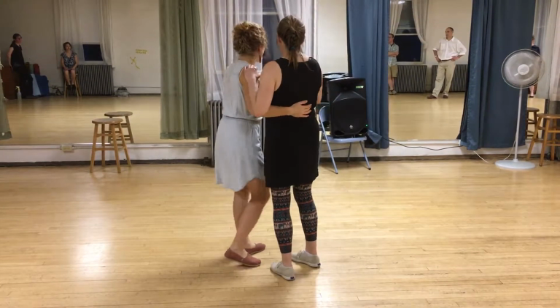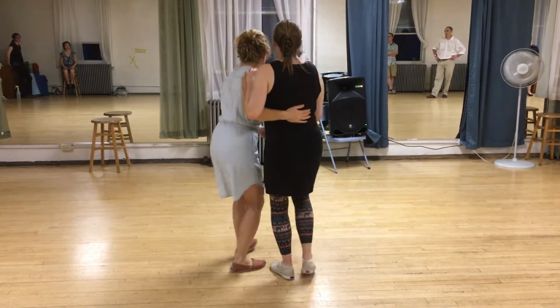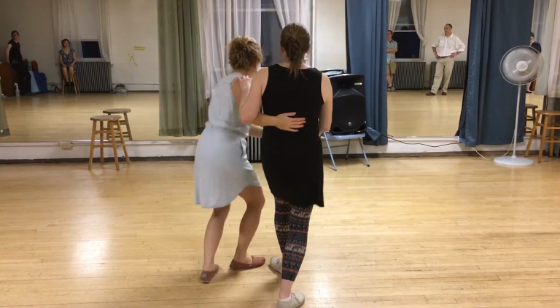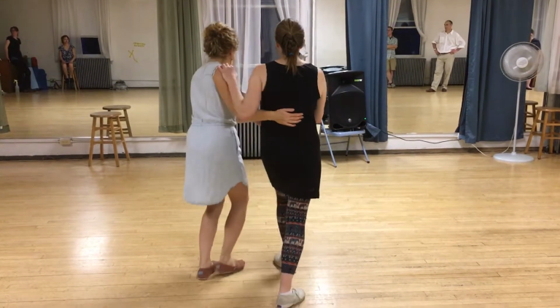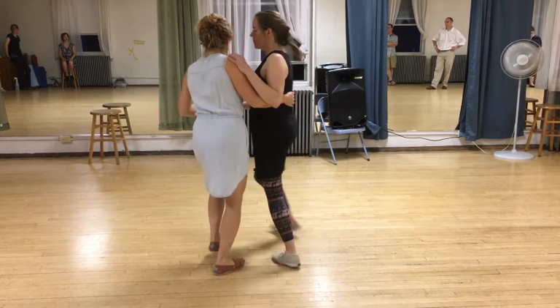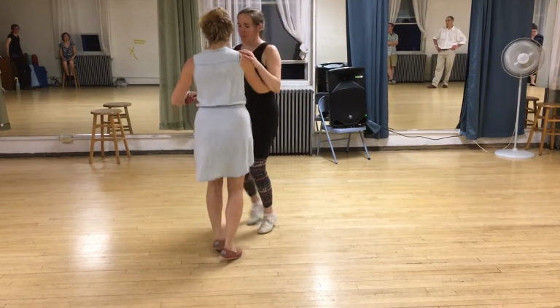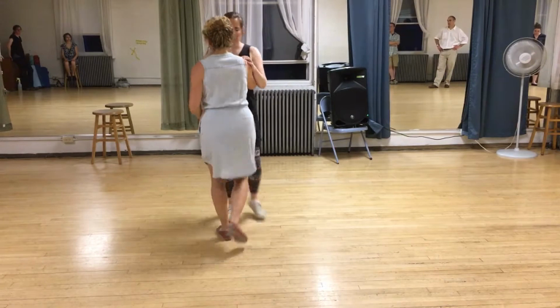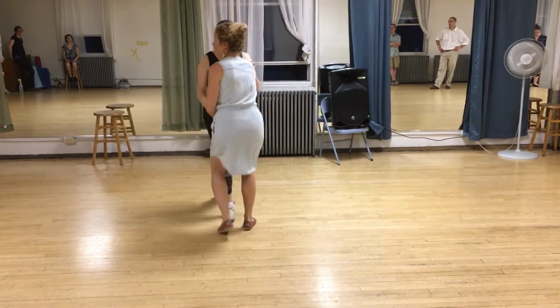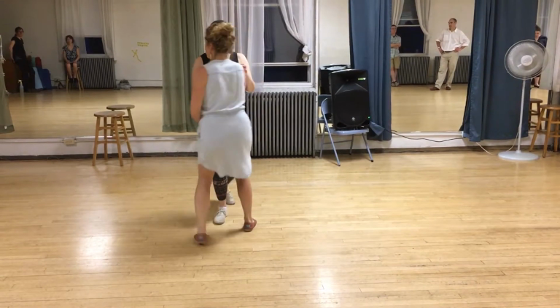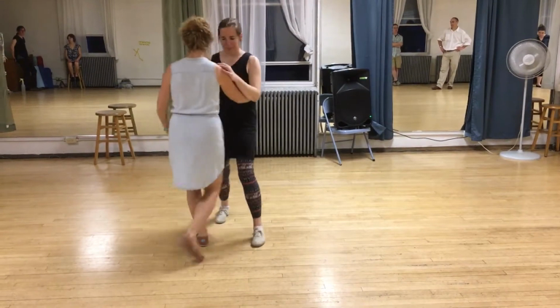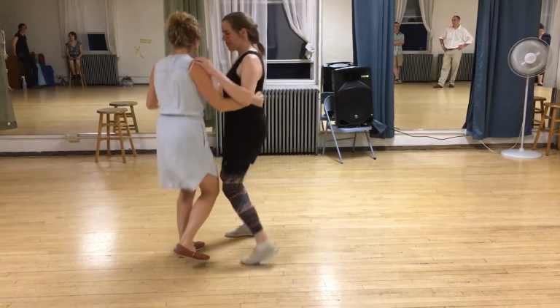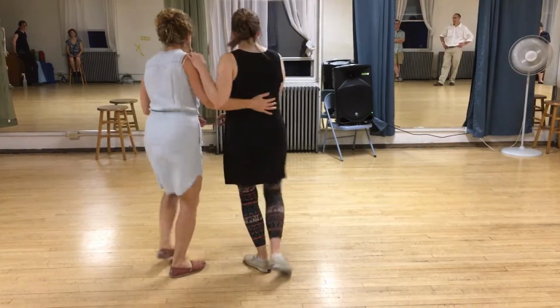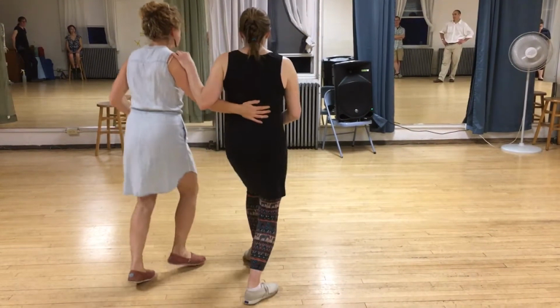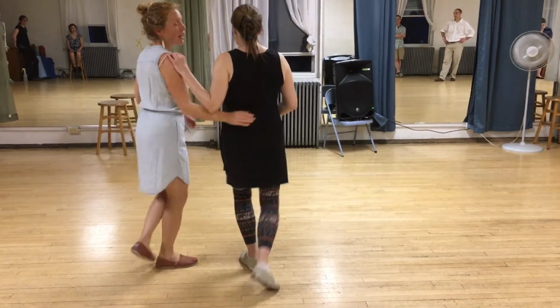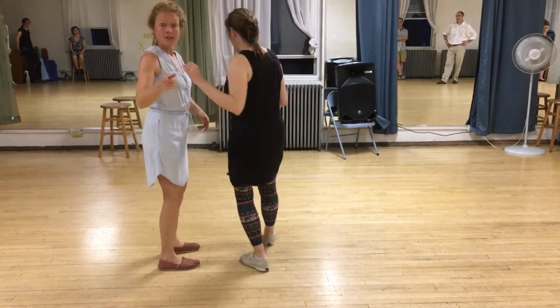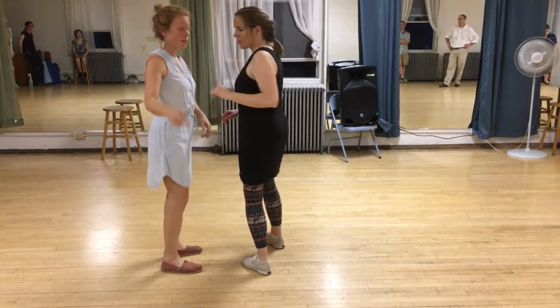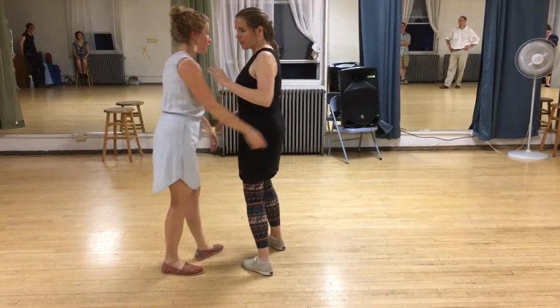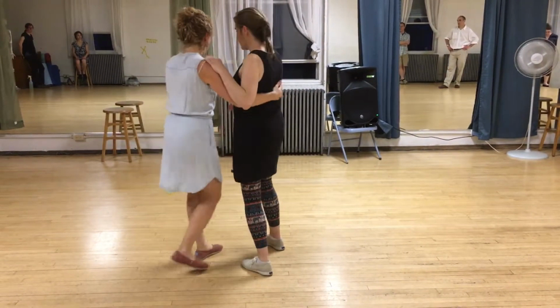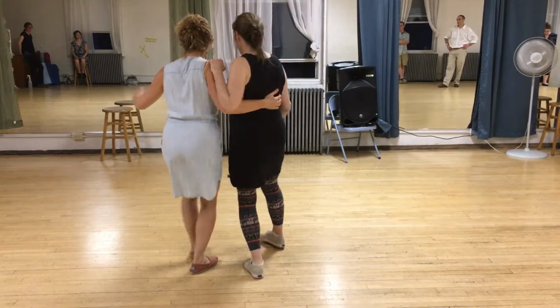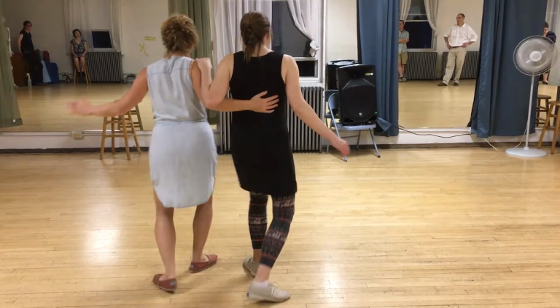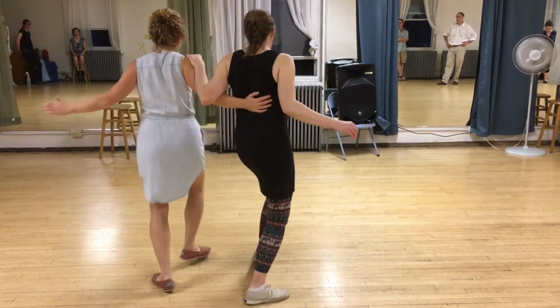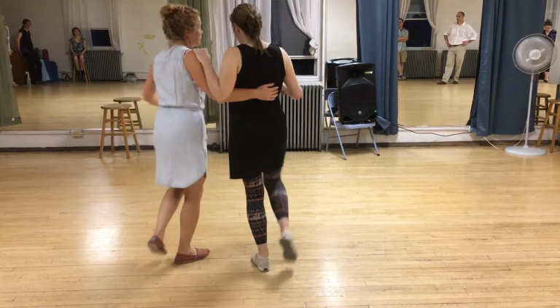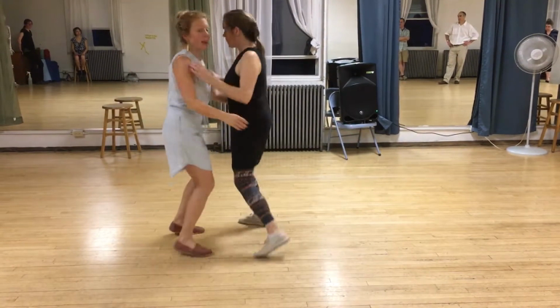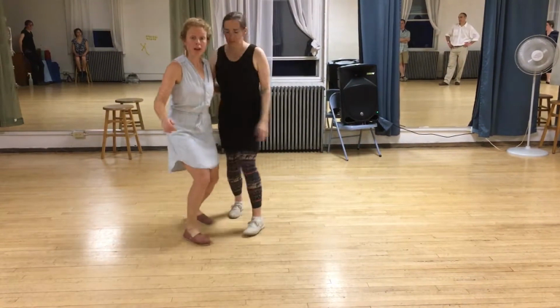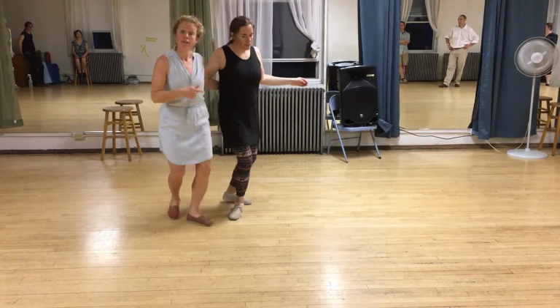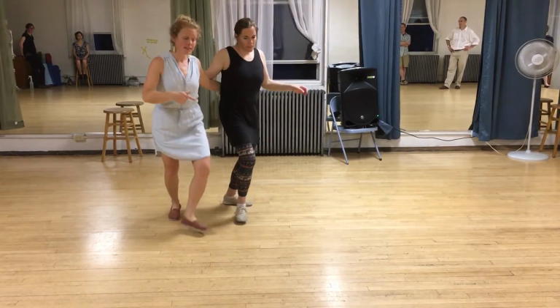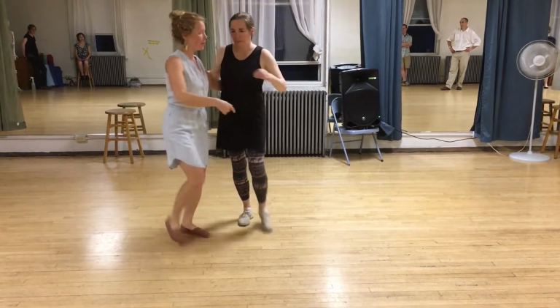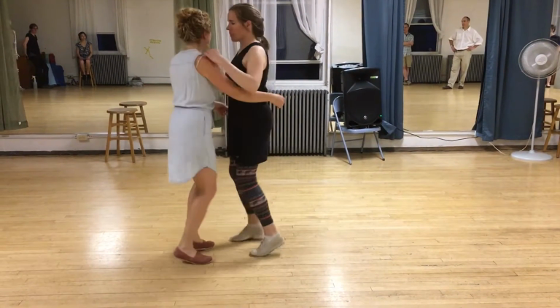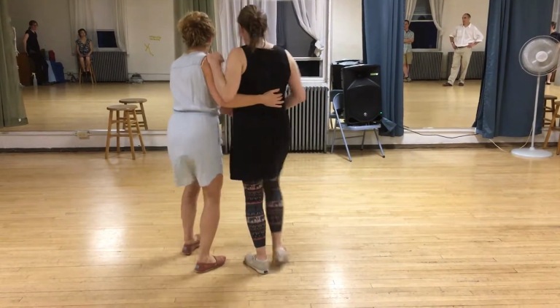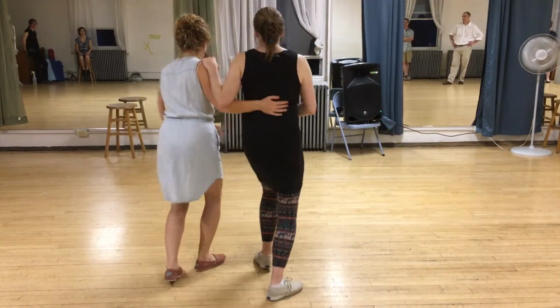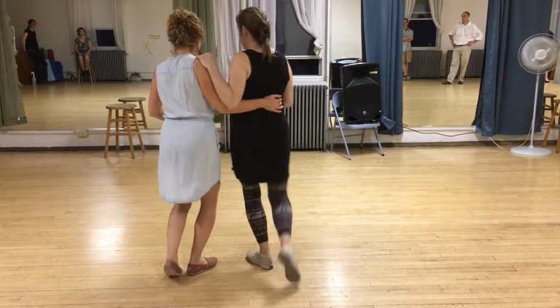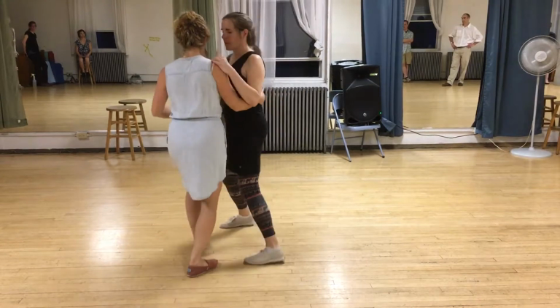So it goes for one, two, three, four, five, six, seven. We talked about how the lead is very similar to the flip flop — the lead opens up to bring the follow in front. It feels the same except the lead doesn't go in there.